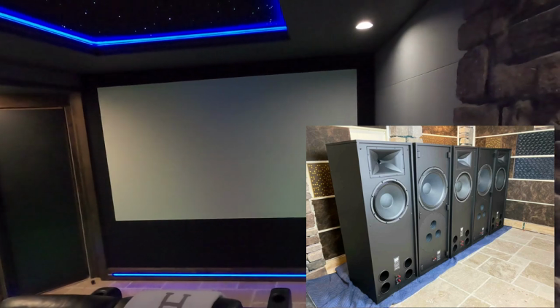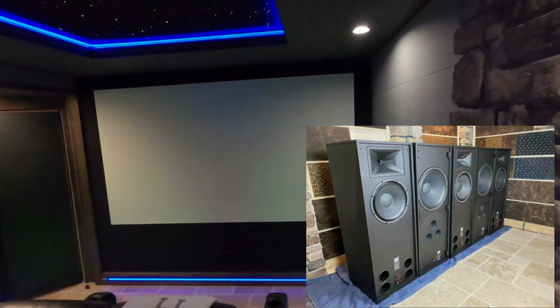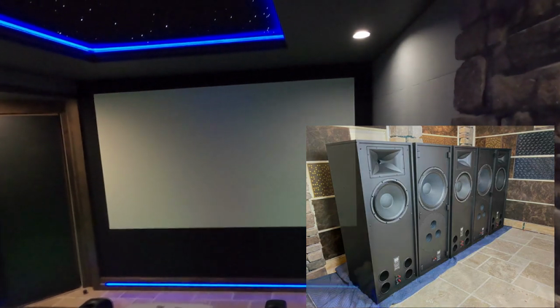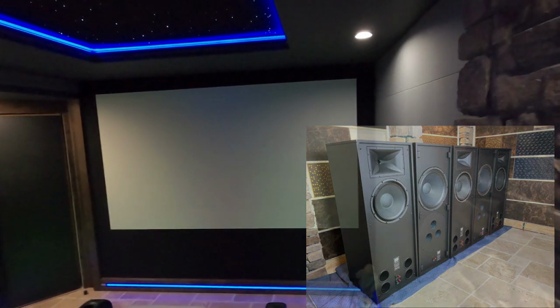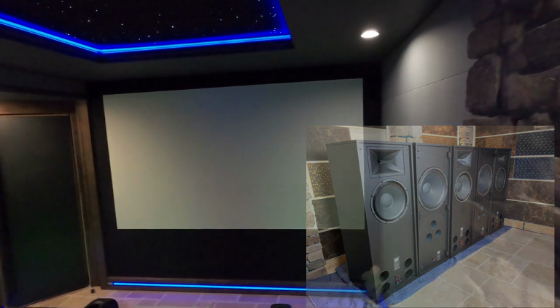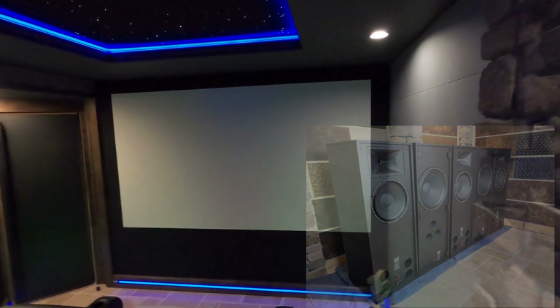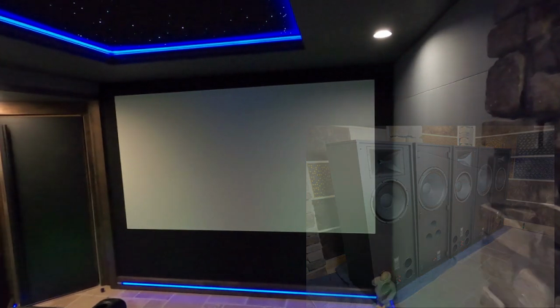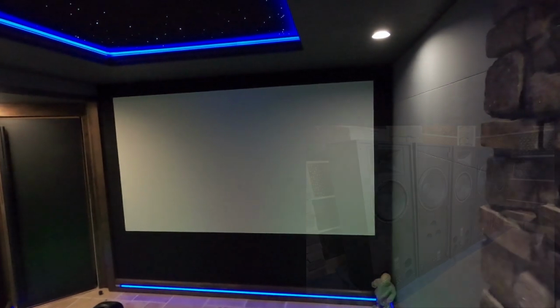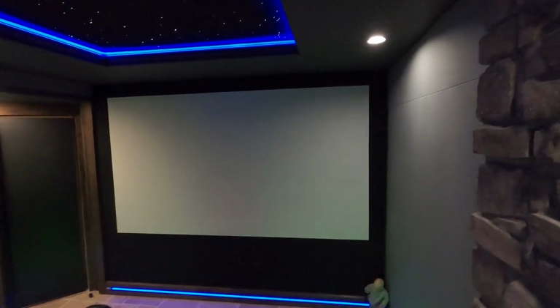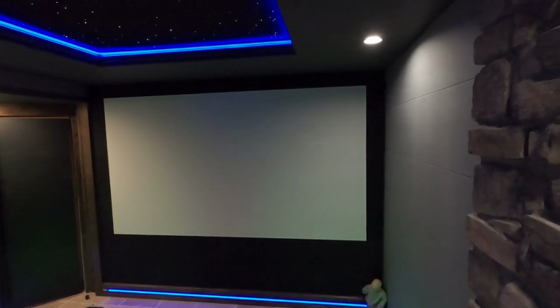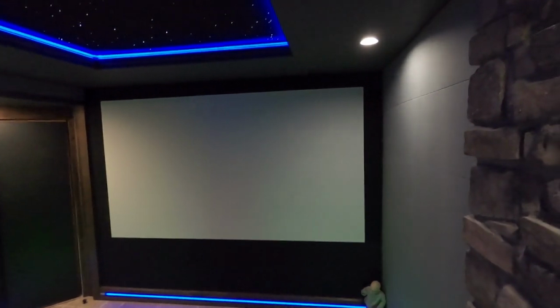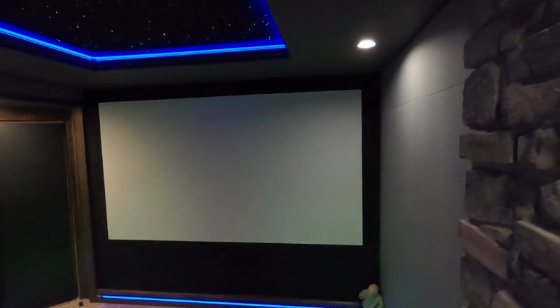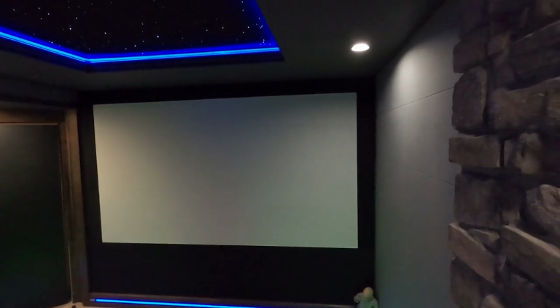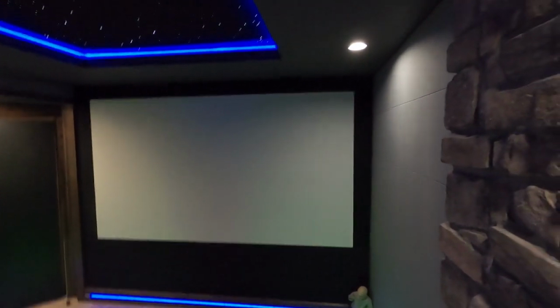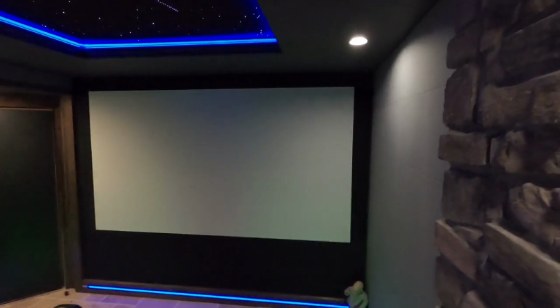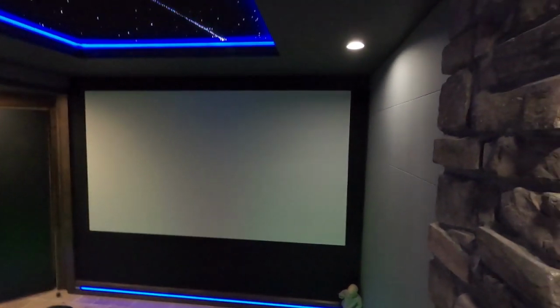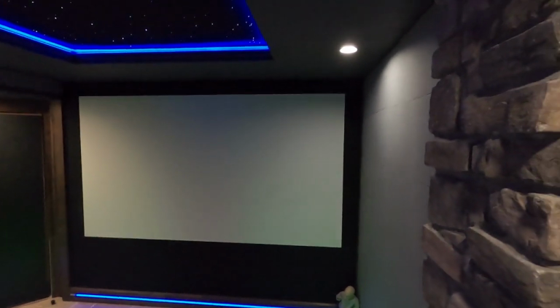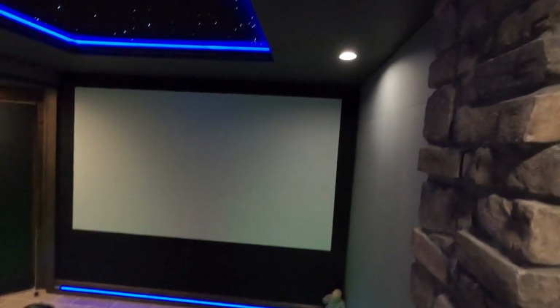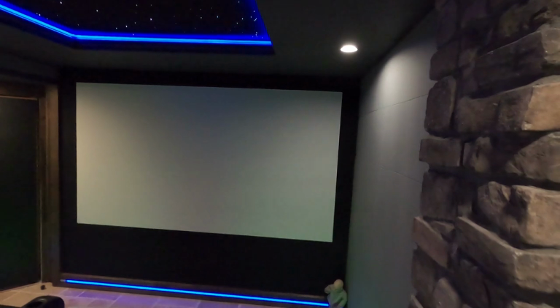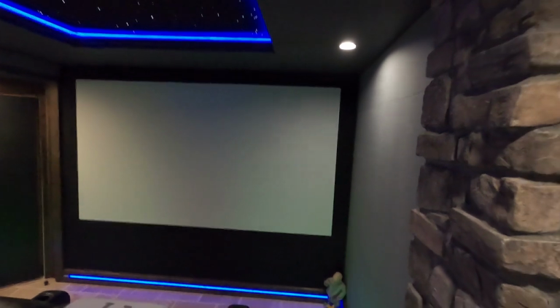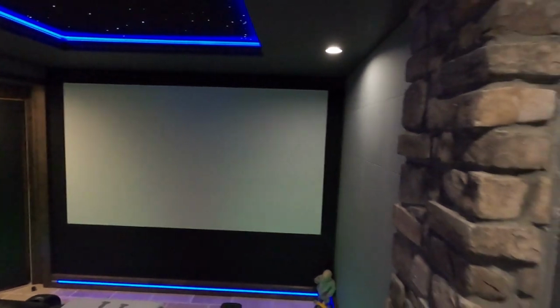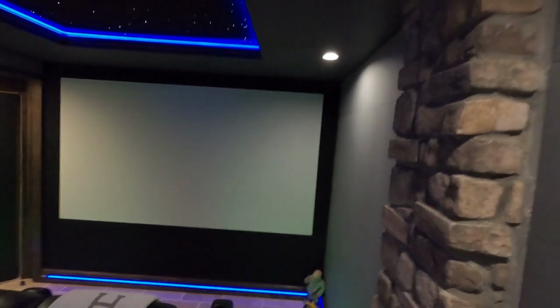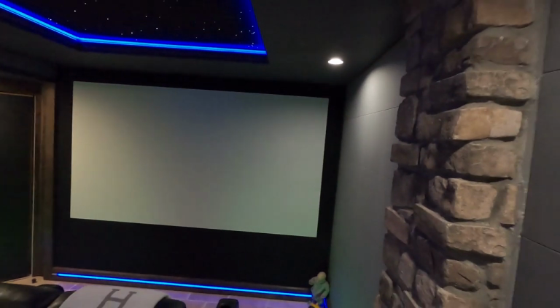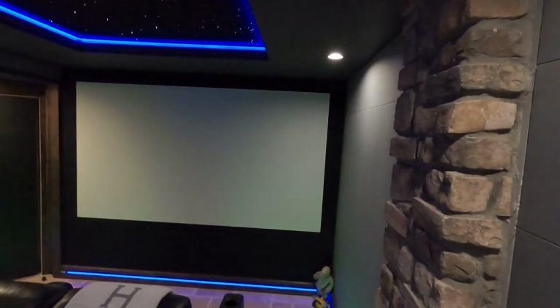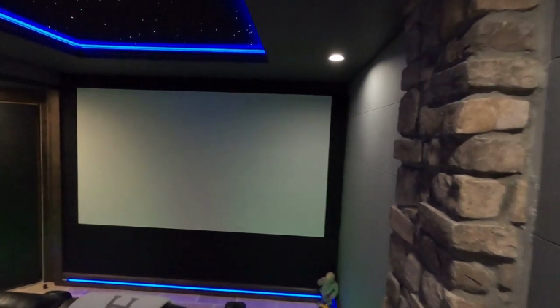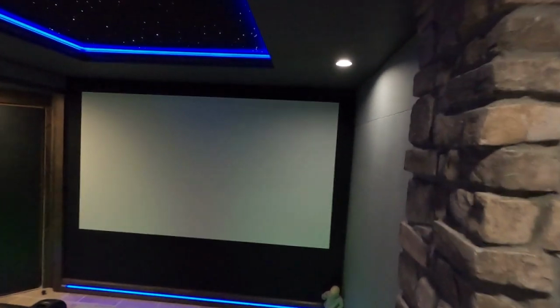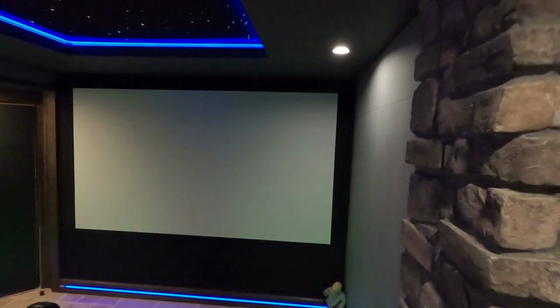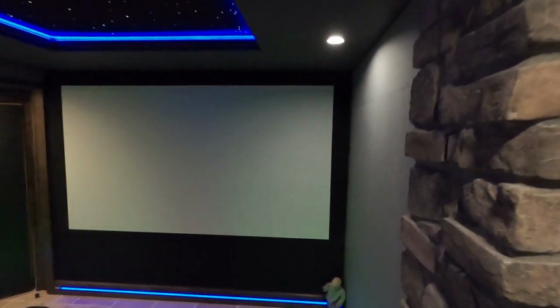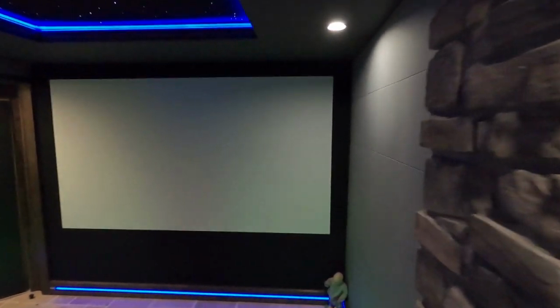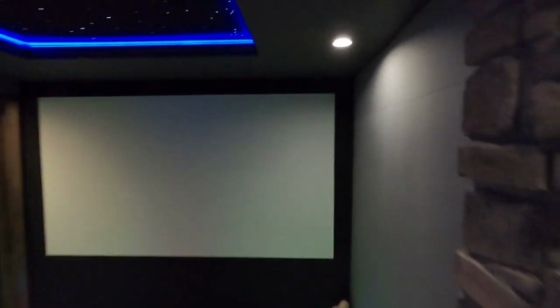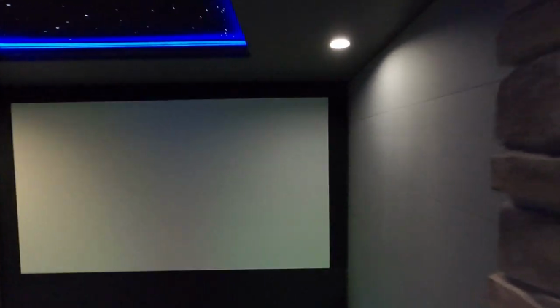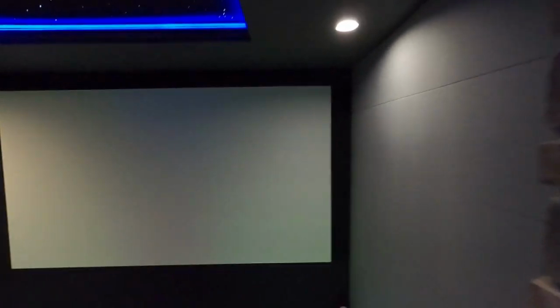The behind-the-screen system is the RCC 102 — 18-inch subs, 15-inch drivers, and horns. Those are already listed for $9,000.